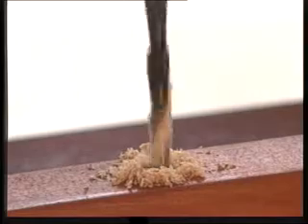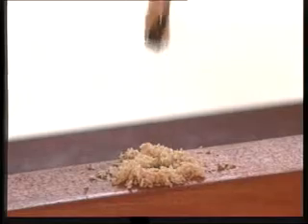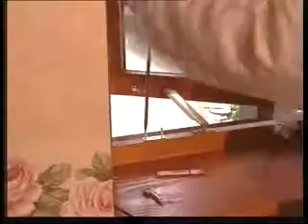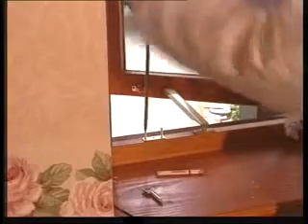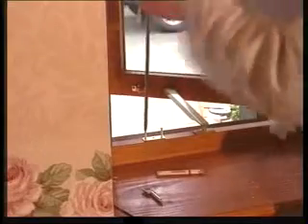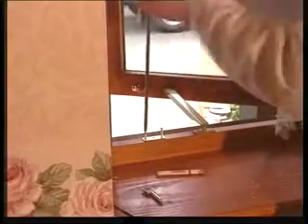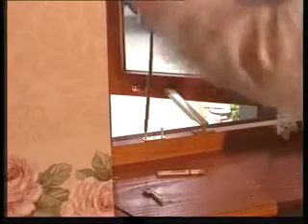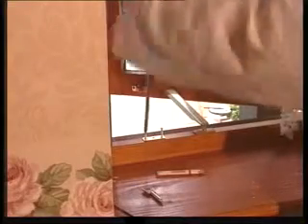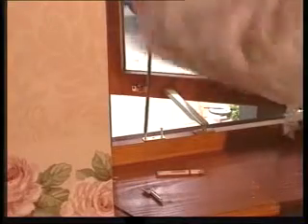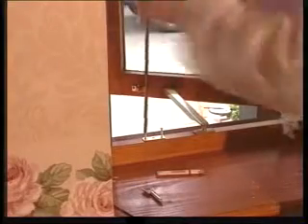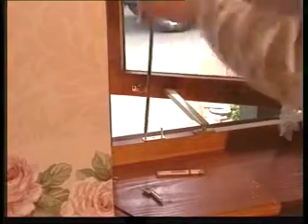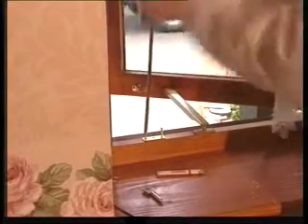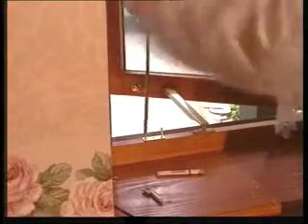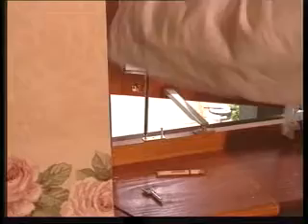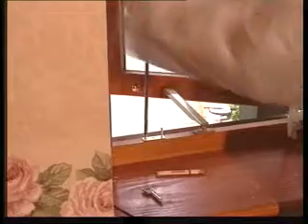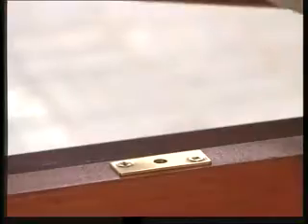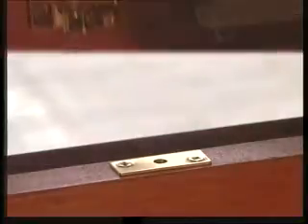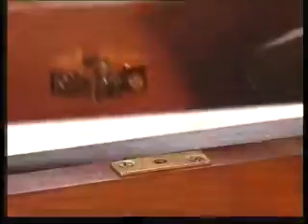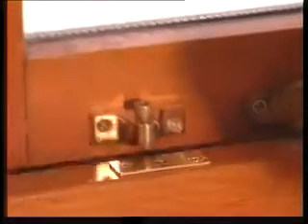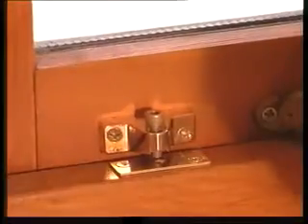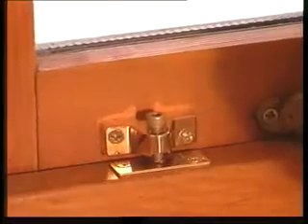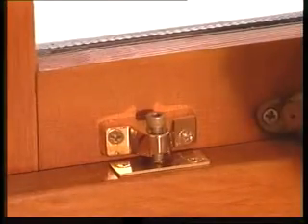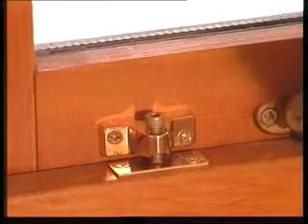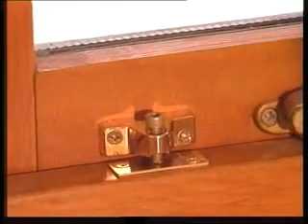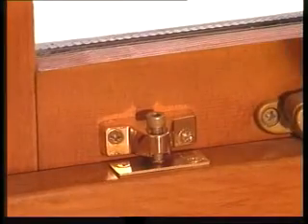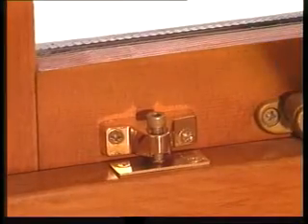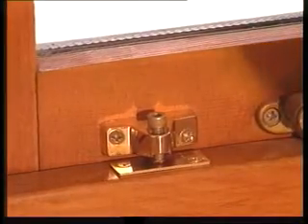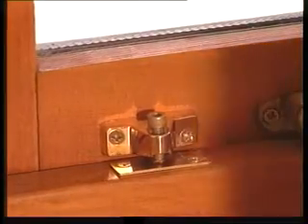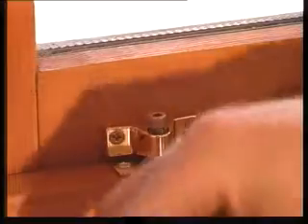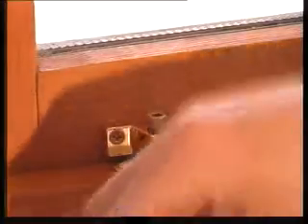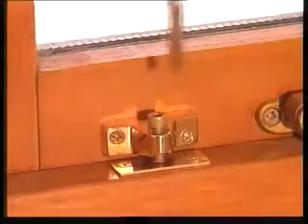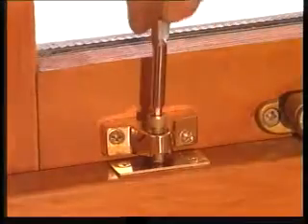Fix the locking plate to the frame. Now screw down the locking allen key screw.